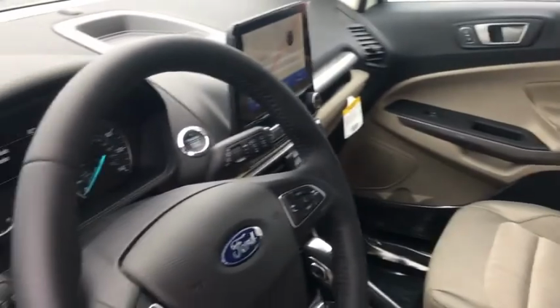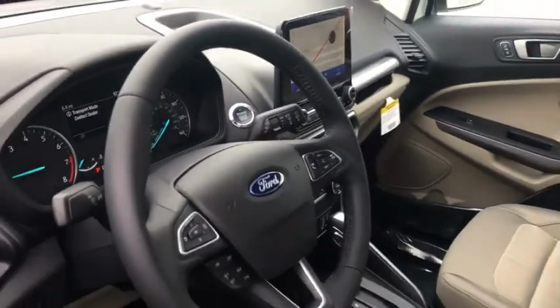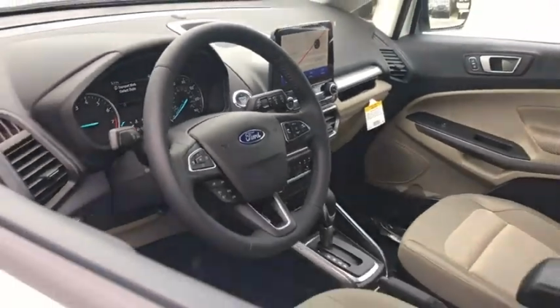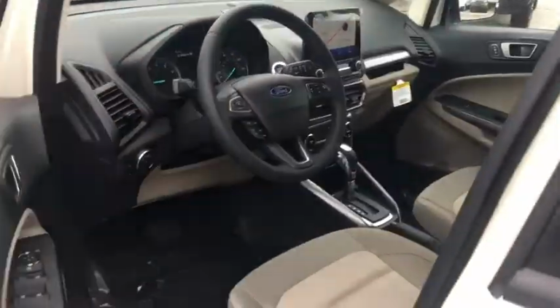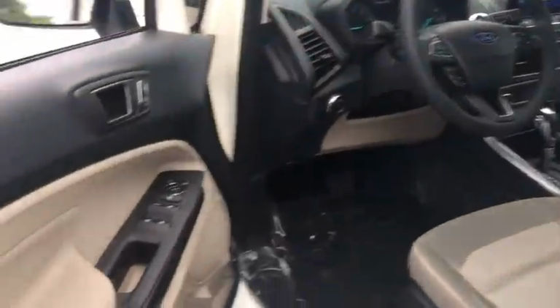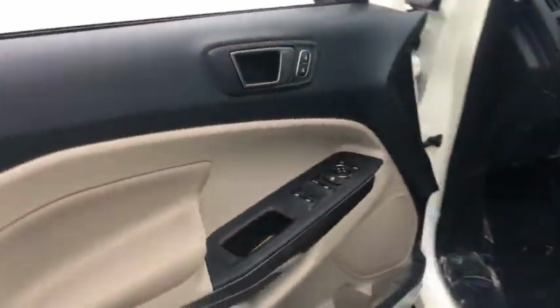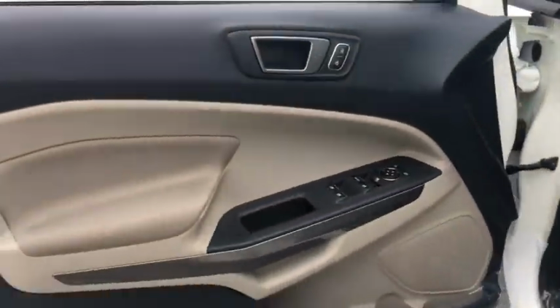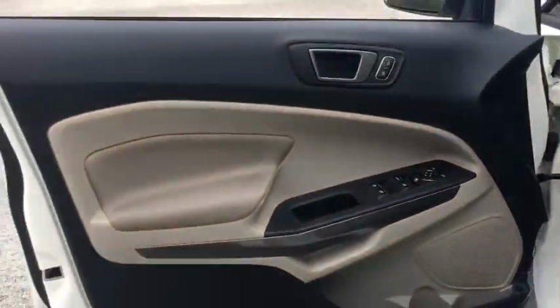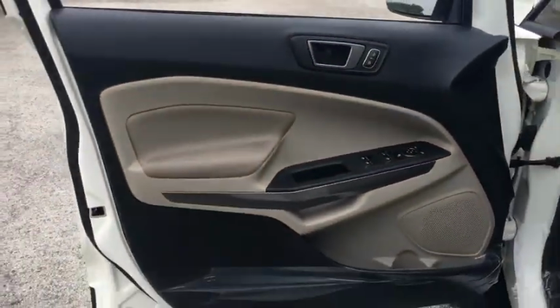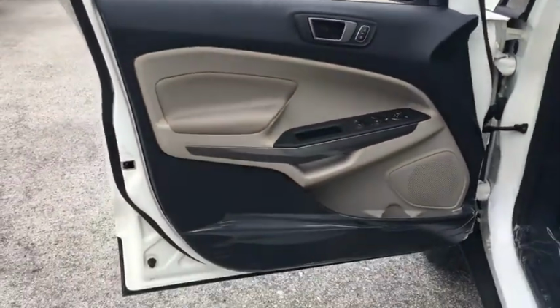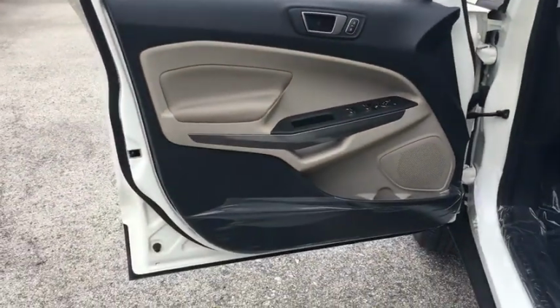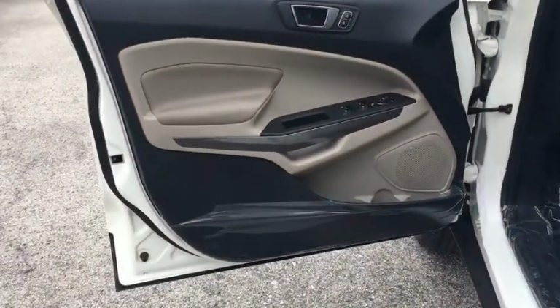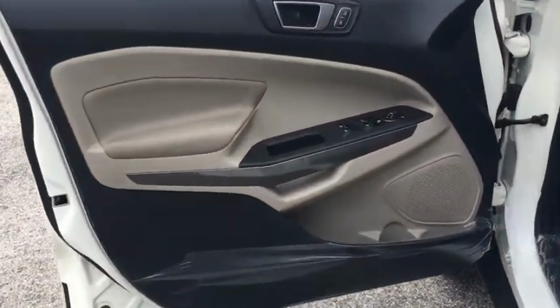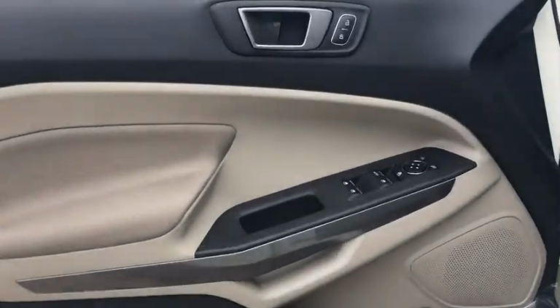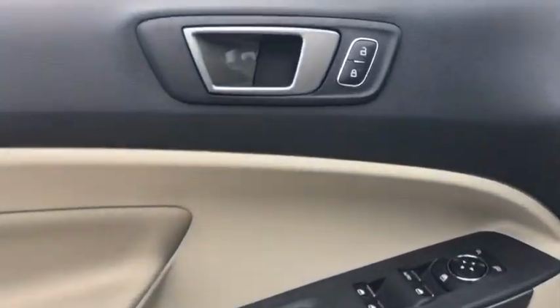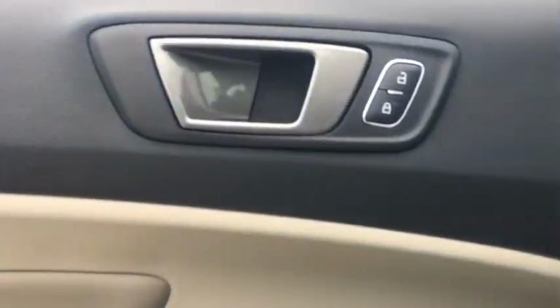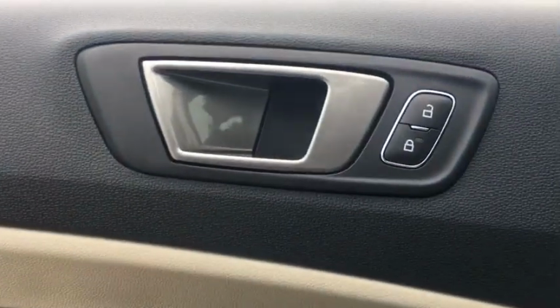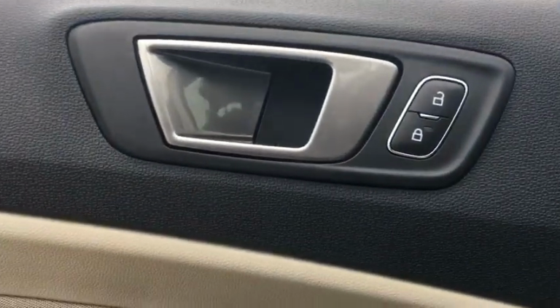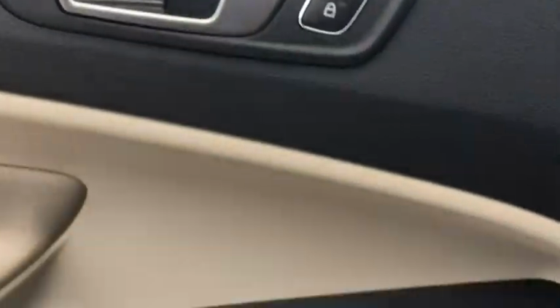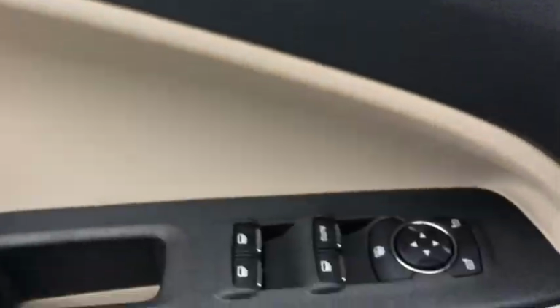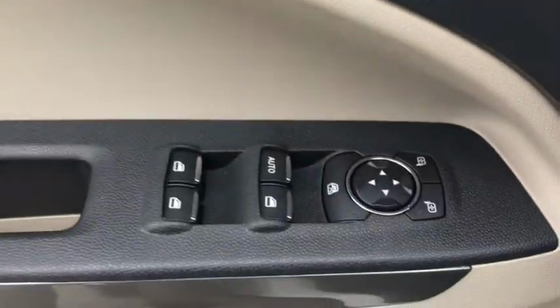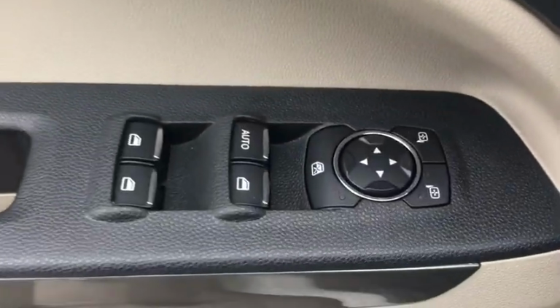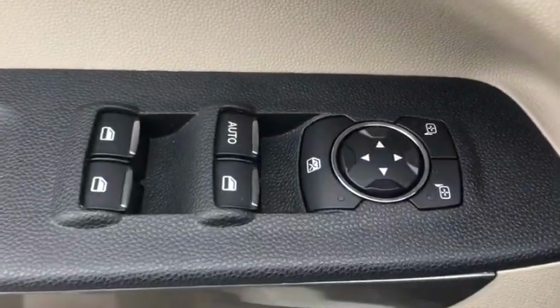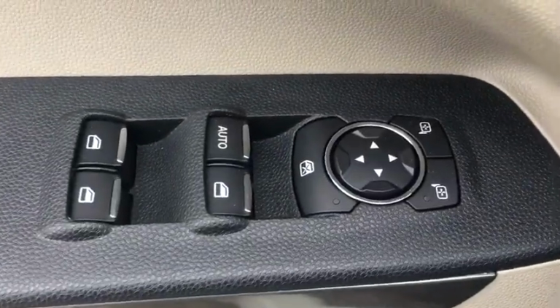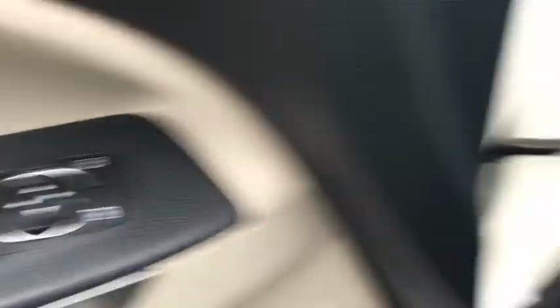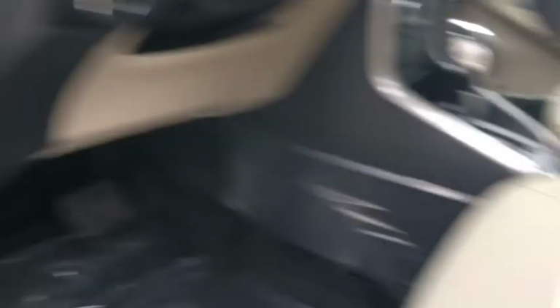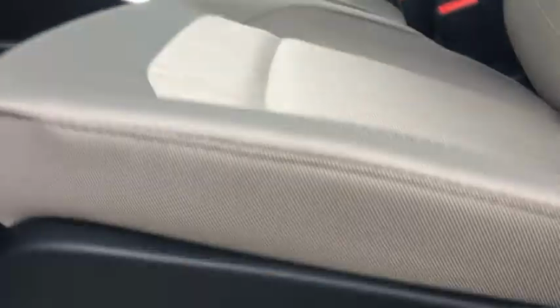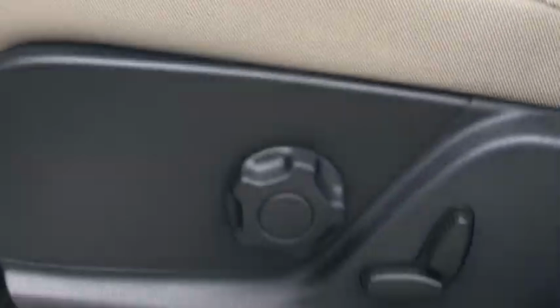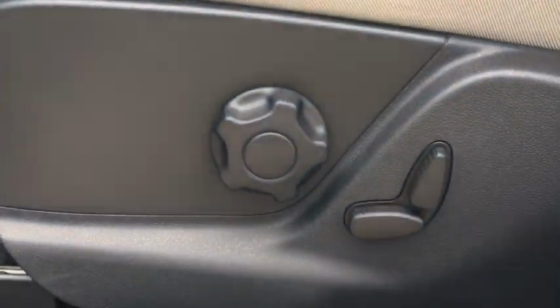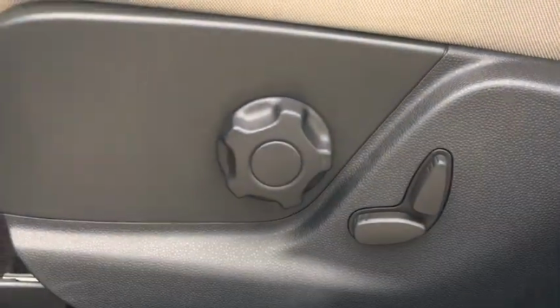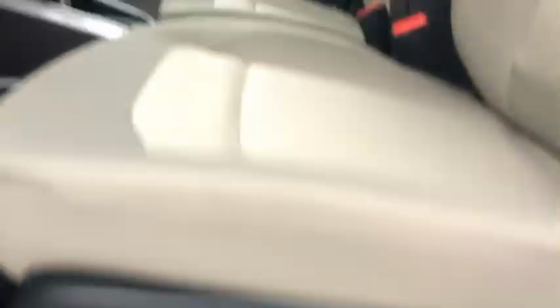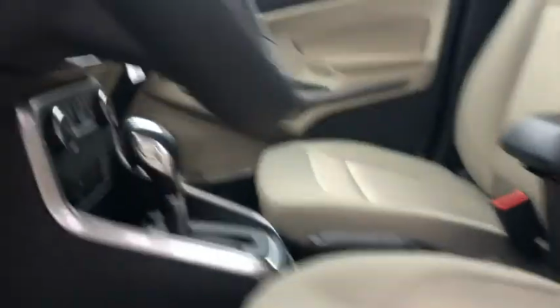Here are some of this vehicle's great options: traction control, leather-wrapped steering wheel, dual airbags, power steering, four-wheel disc brakes, electronic stability control, fog lights, heated front seat, compass.